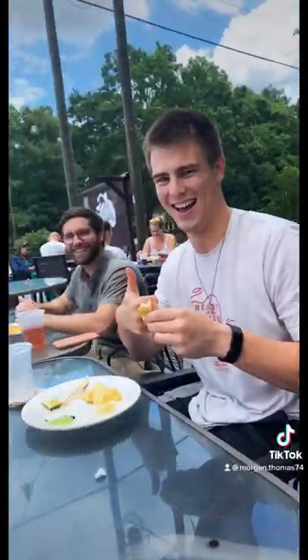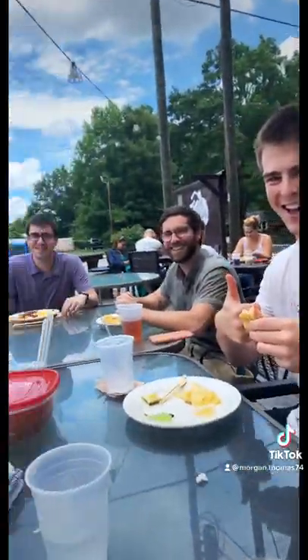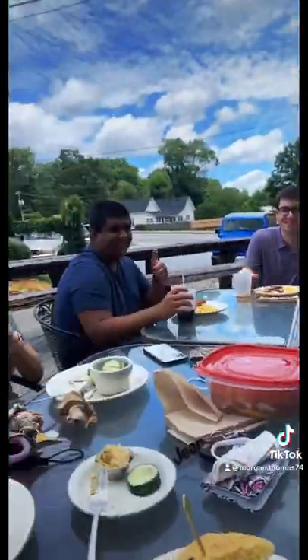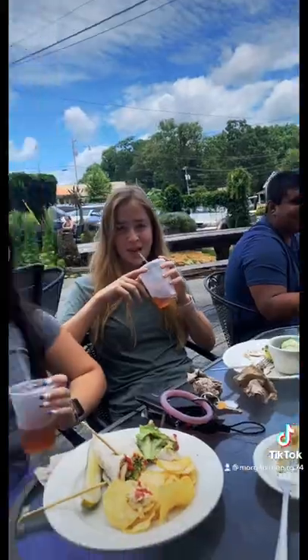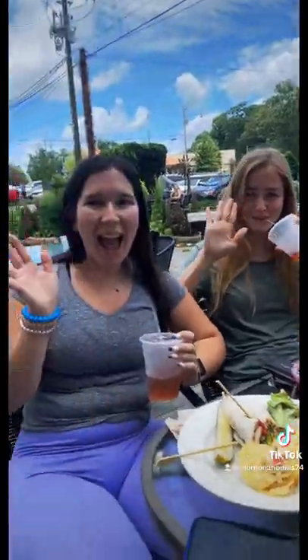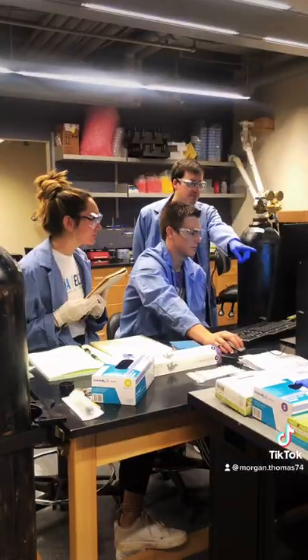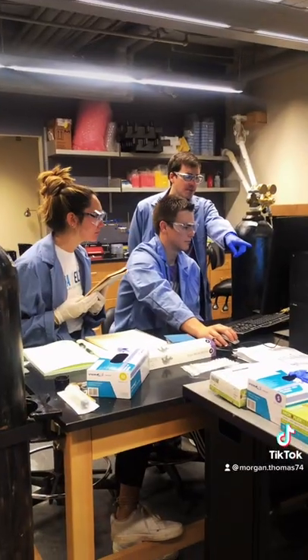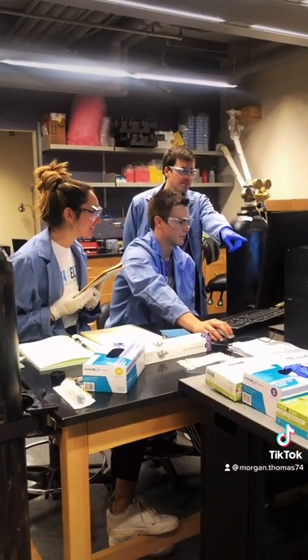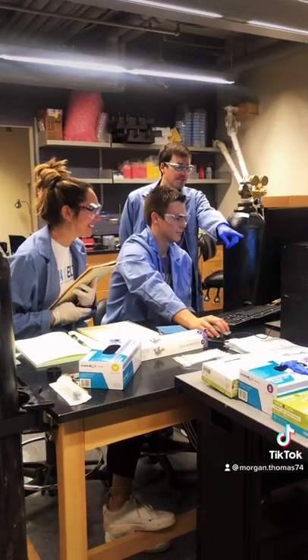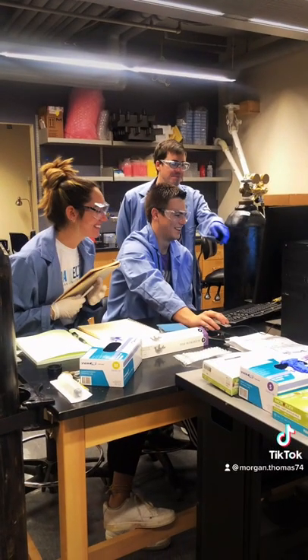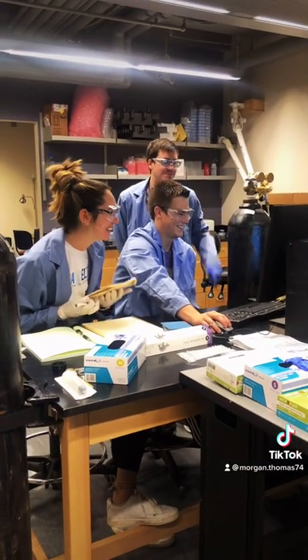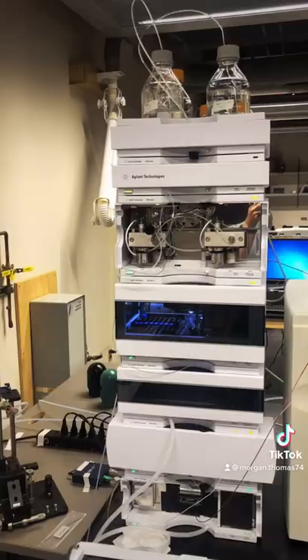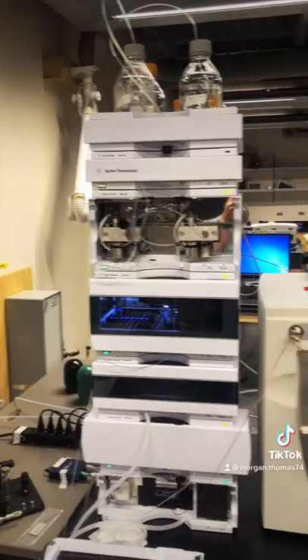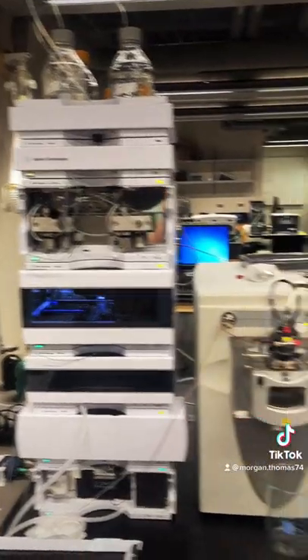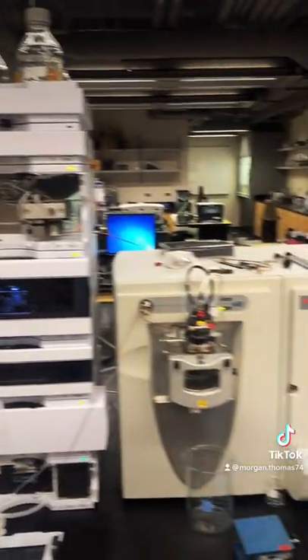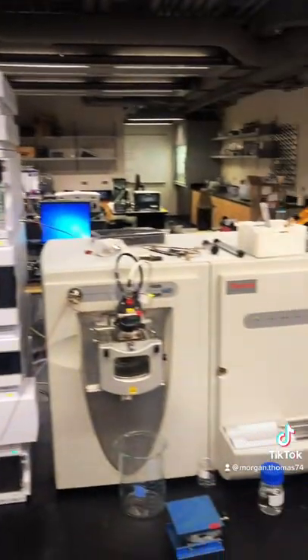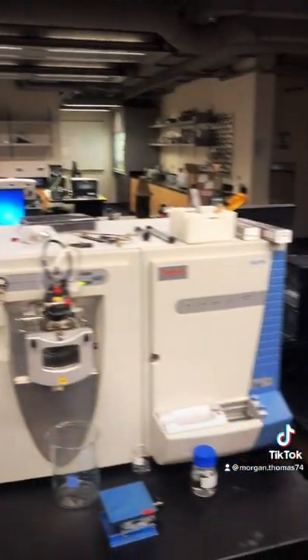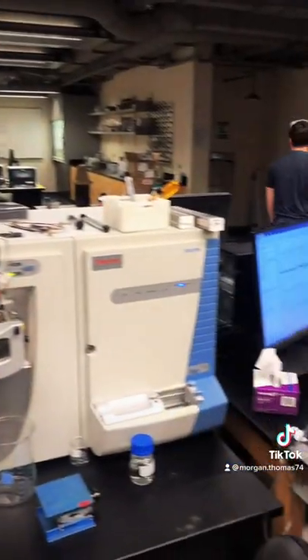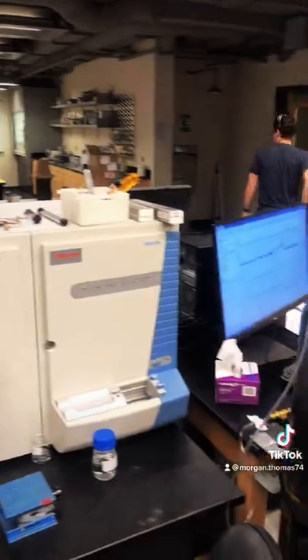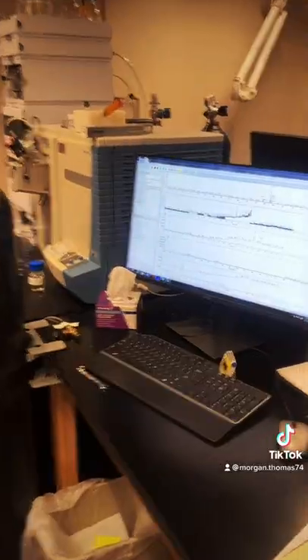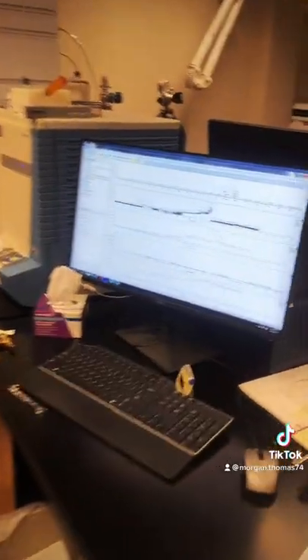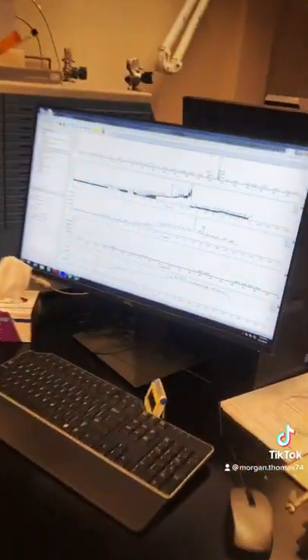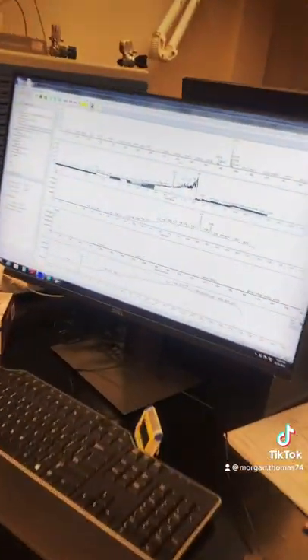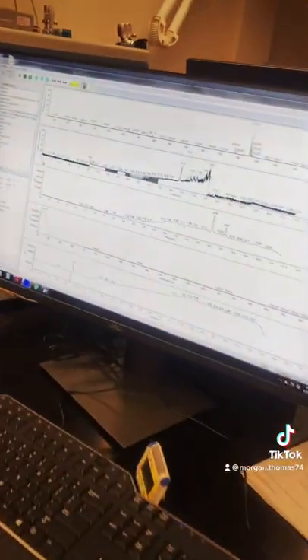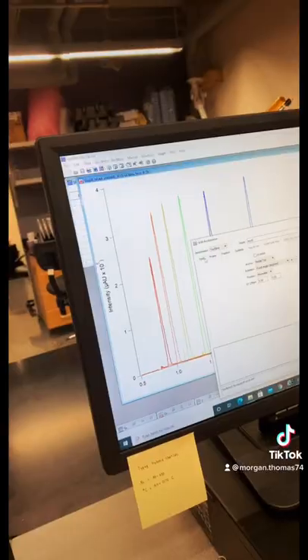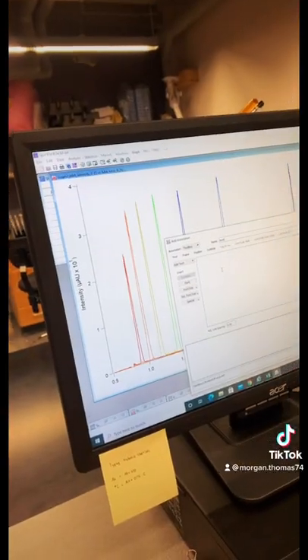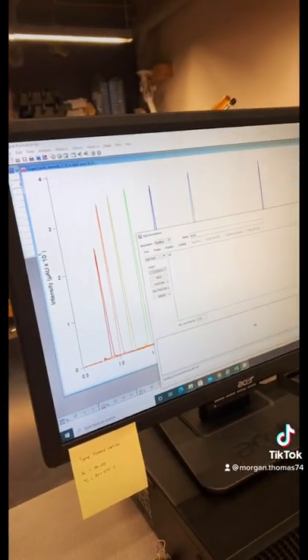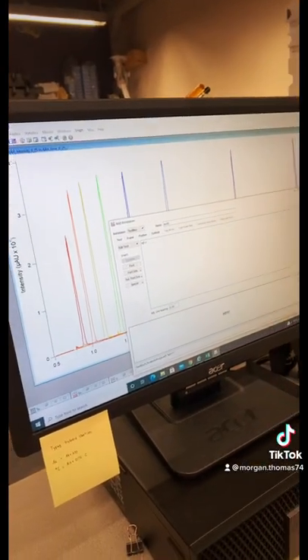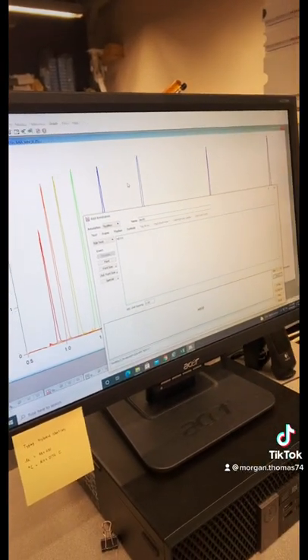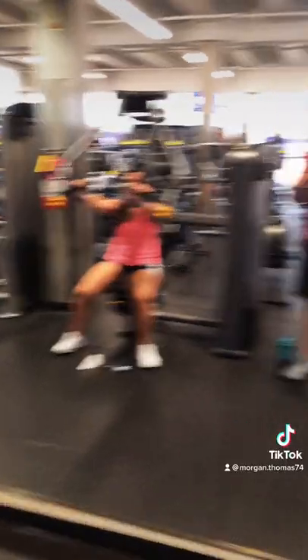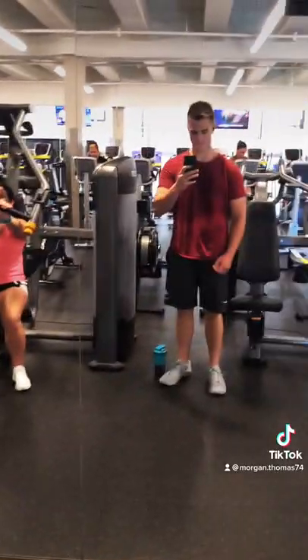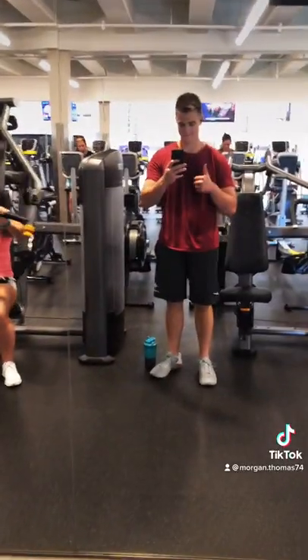Around 12 we take a lunch break. After lunch, Dr. Gilliland helps us design an analysis method using our high-pressure liquid chromatograph and mass spectrometer. We analyze data and make graphs, and then we hit the gym.